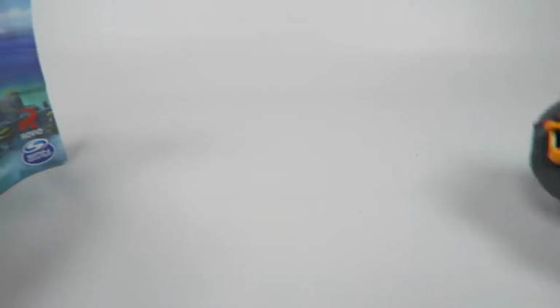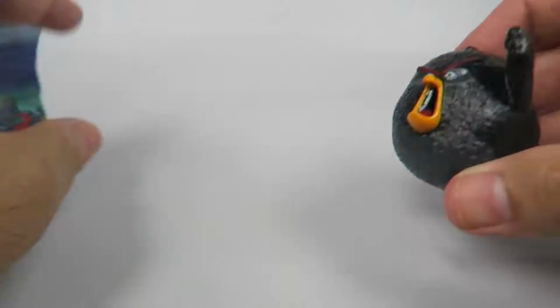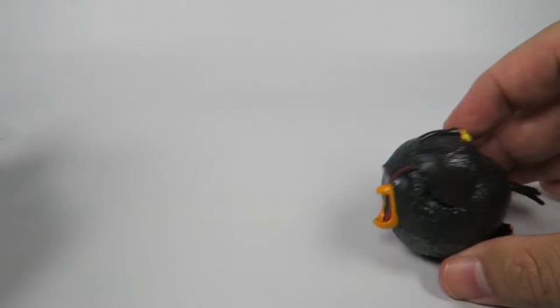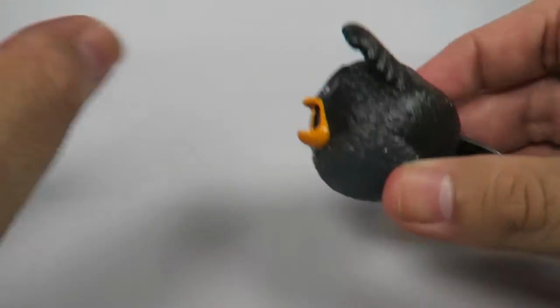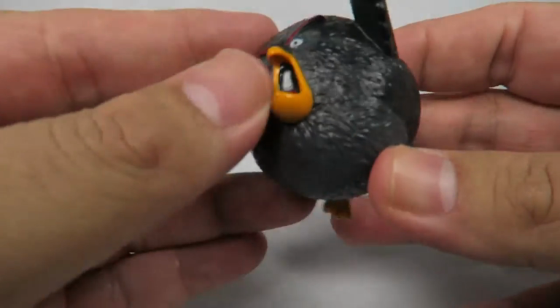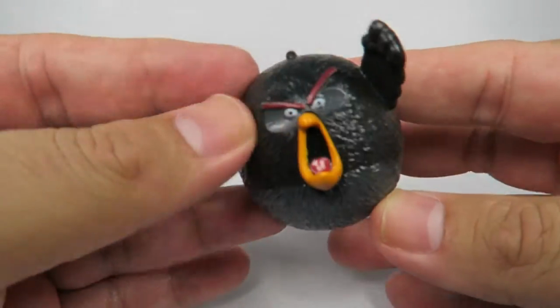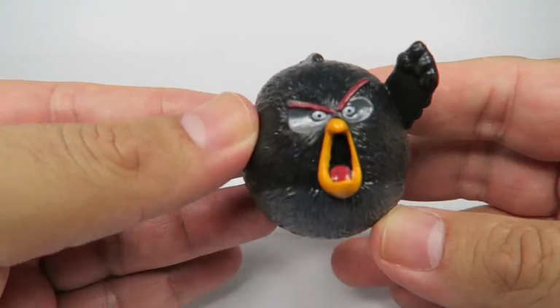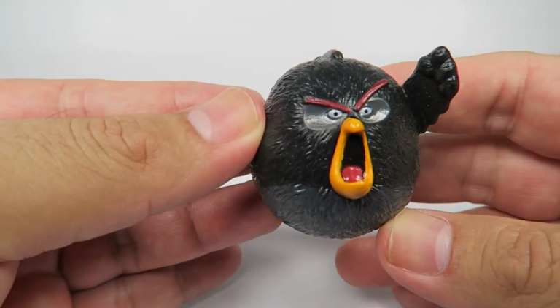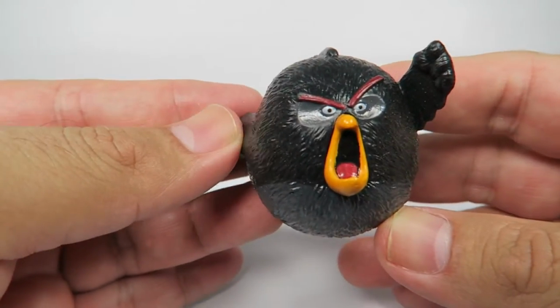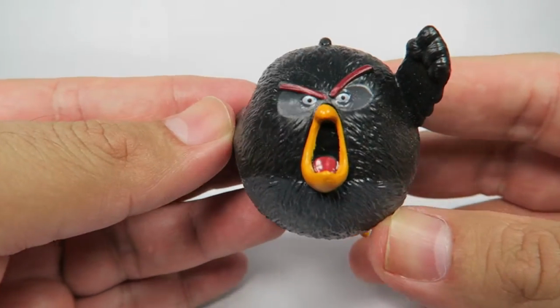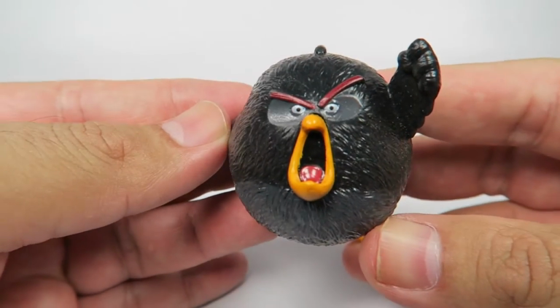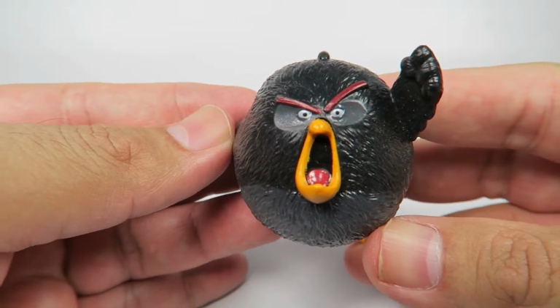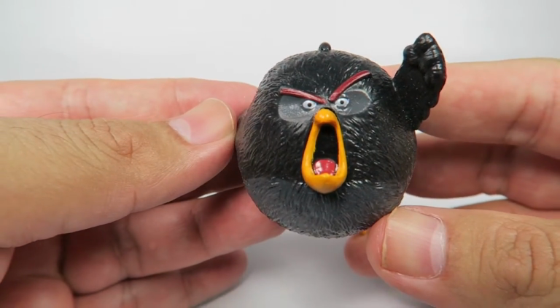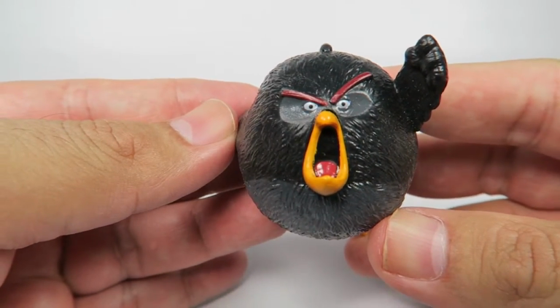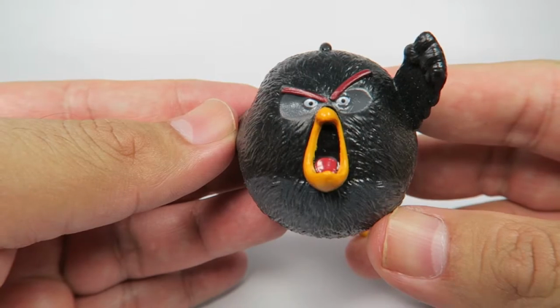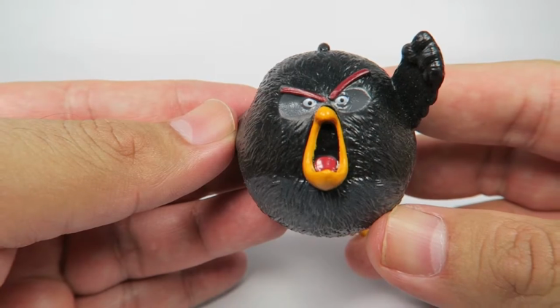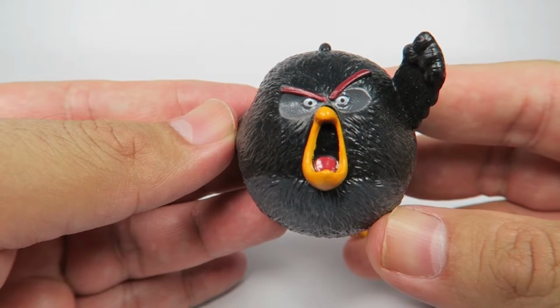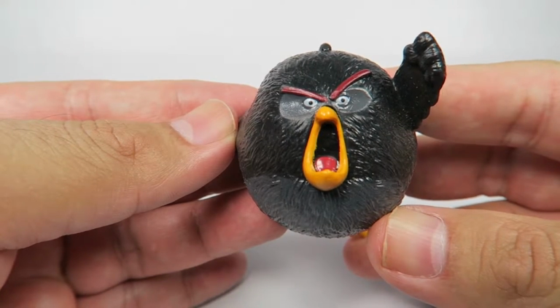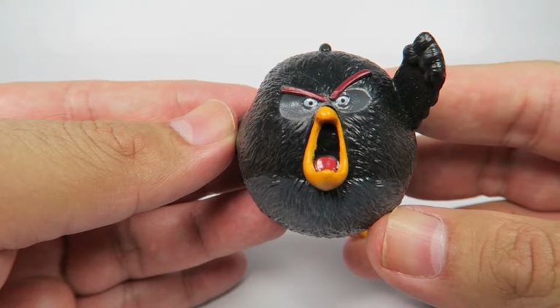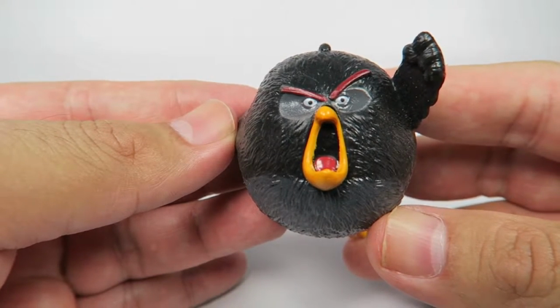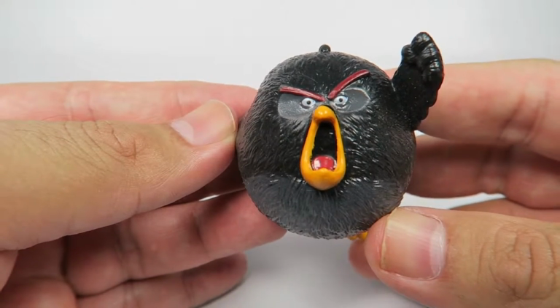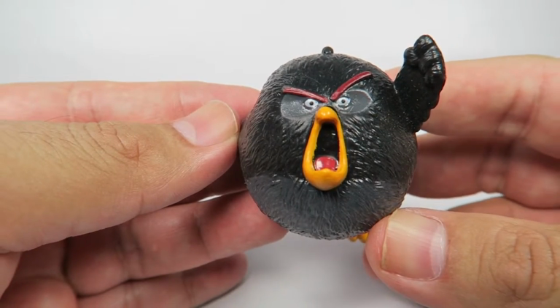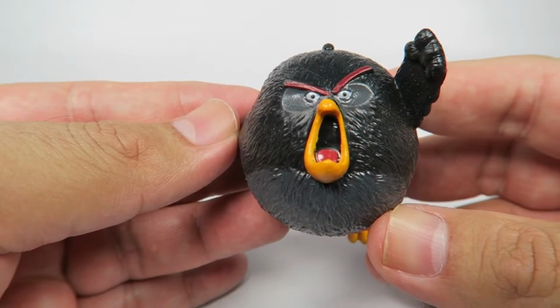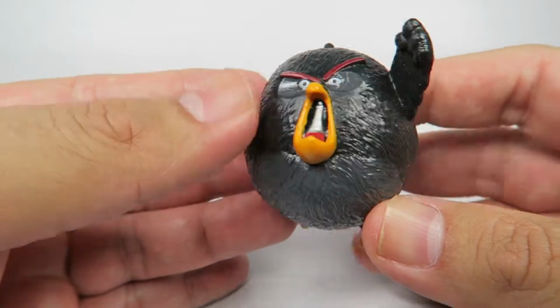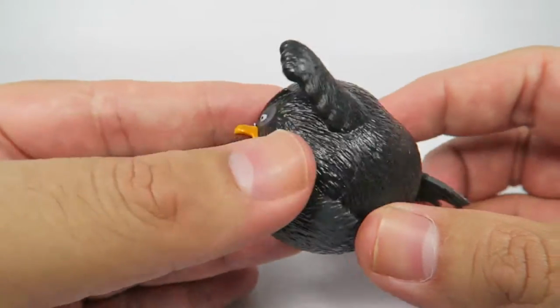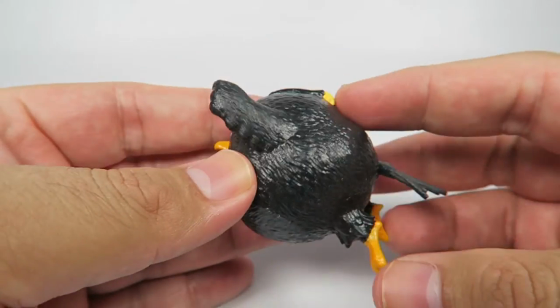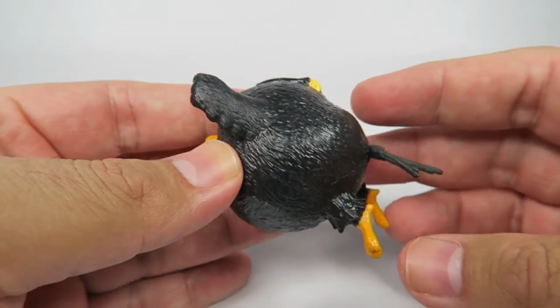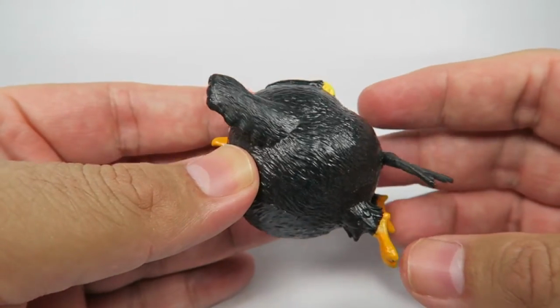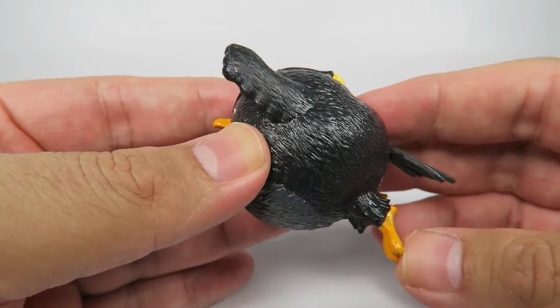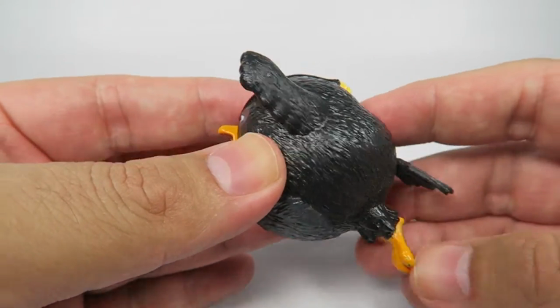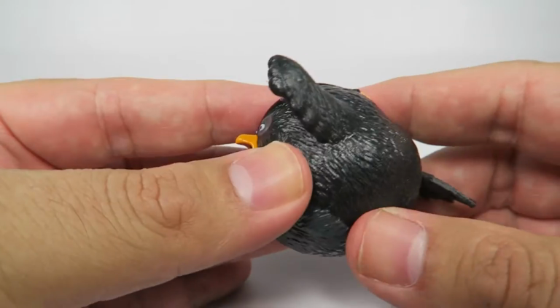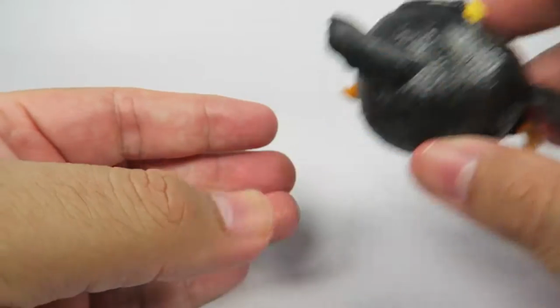So here's Flying Bomb. If you're a pig, you really don't want to see this face coming at you. Look at him — that's just intense.